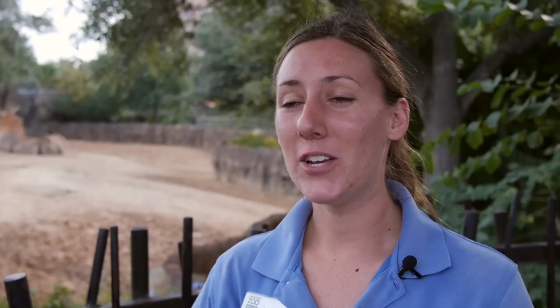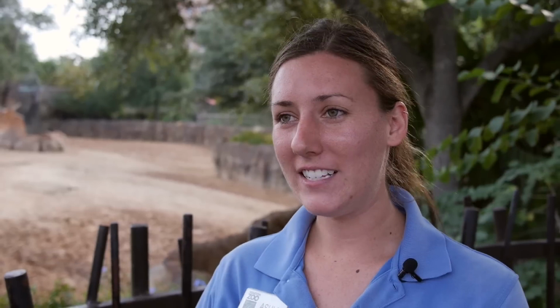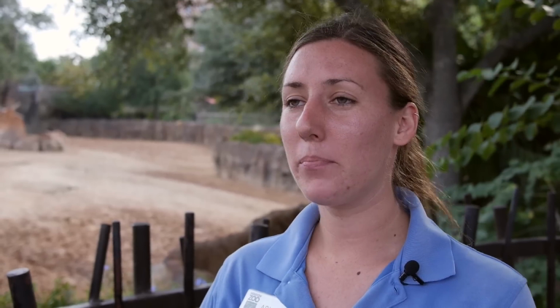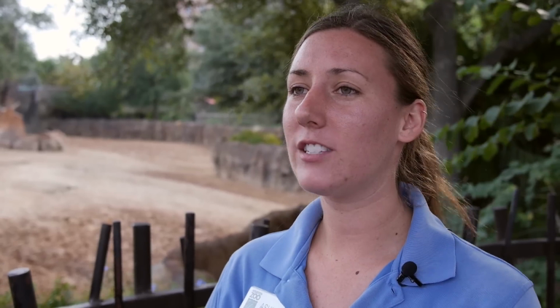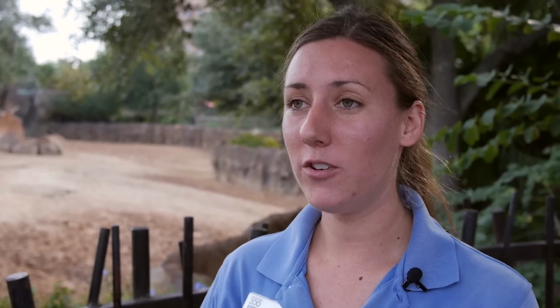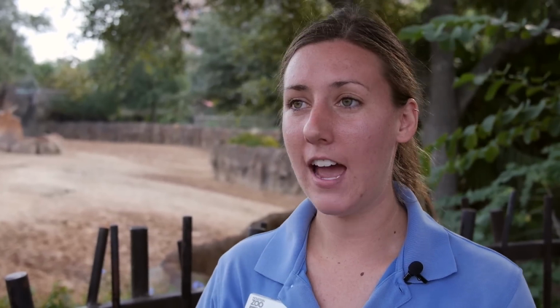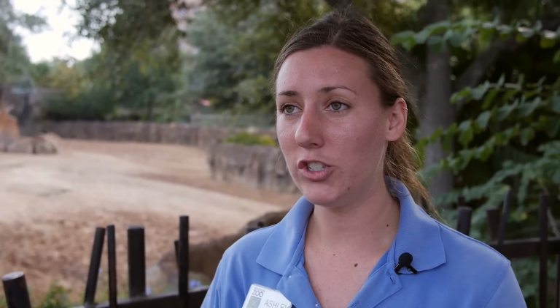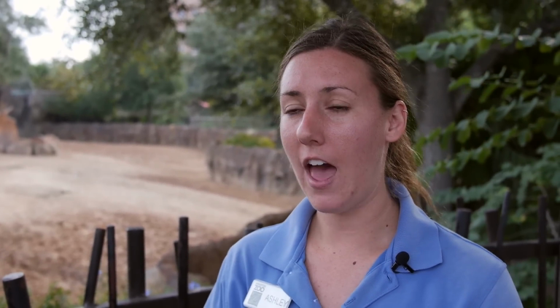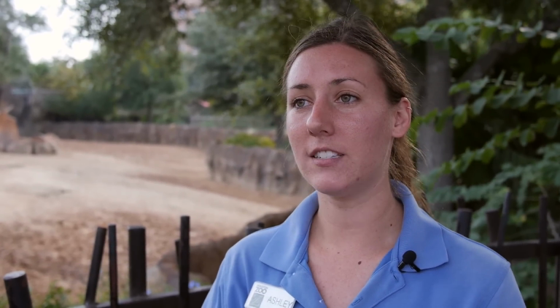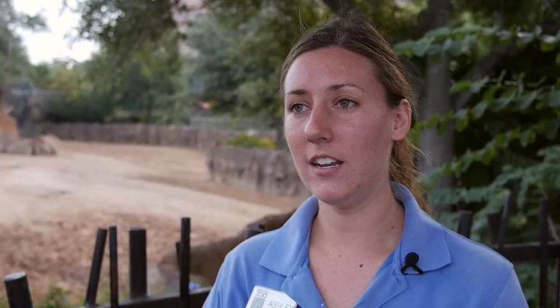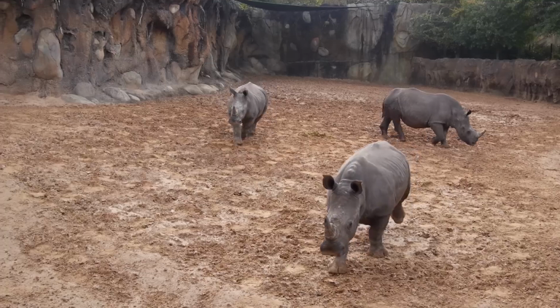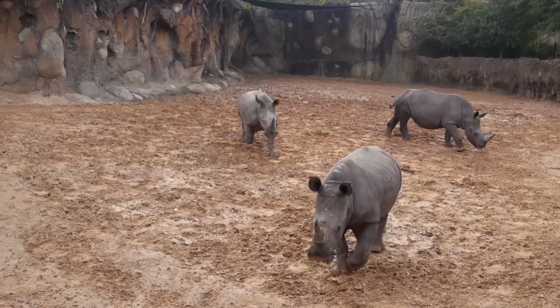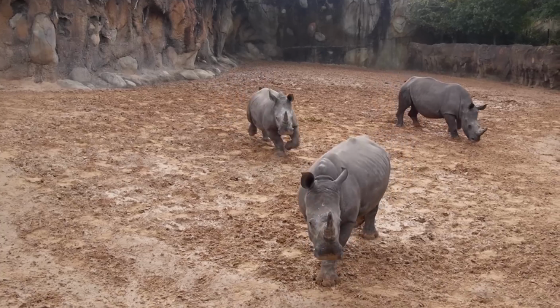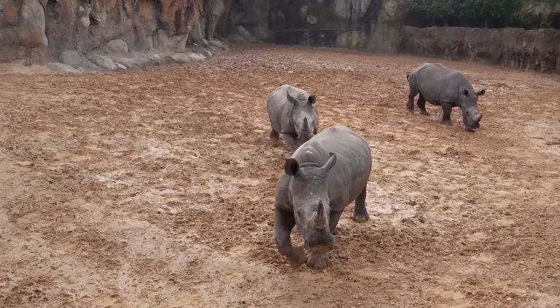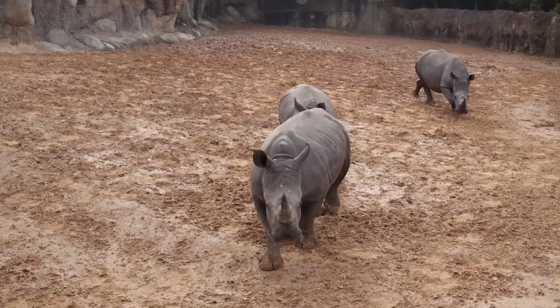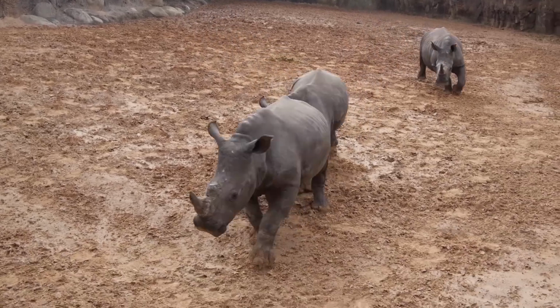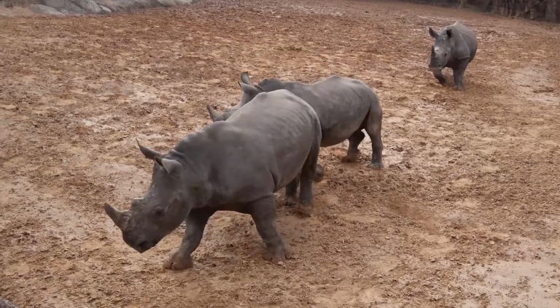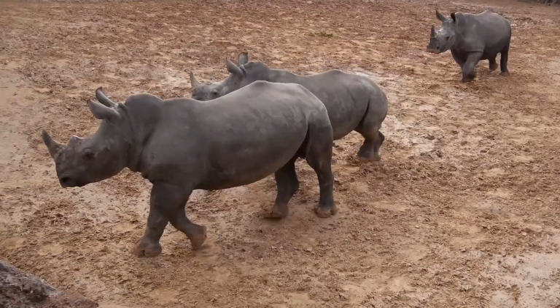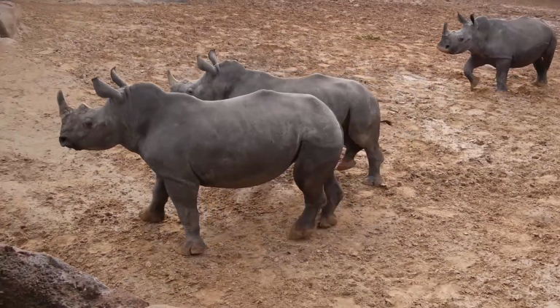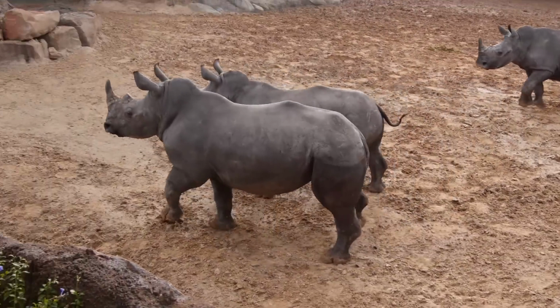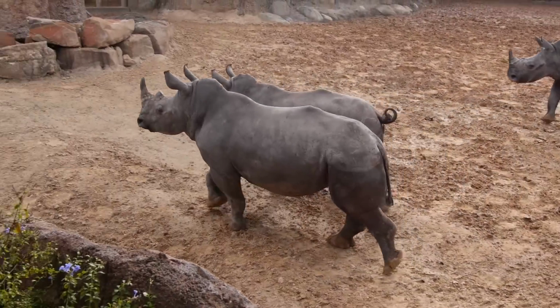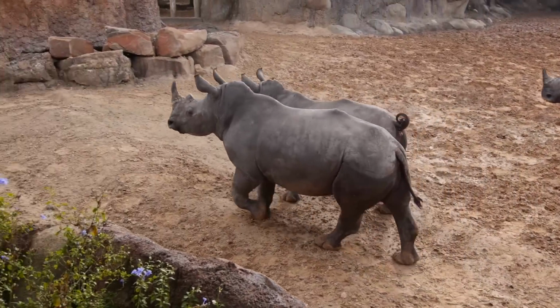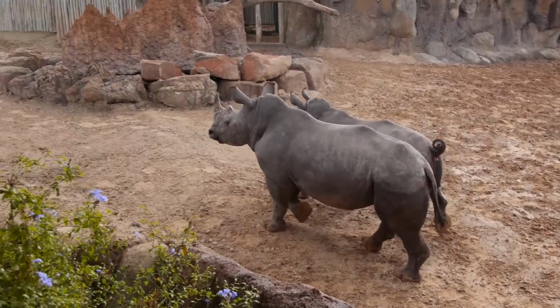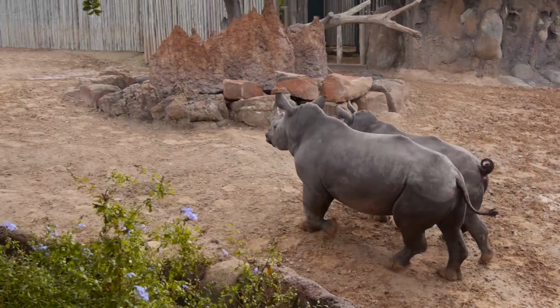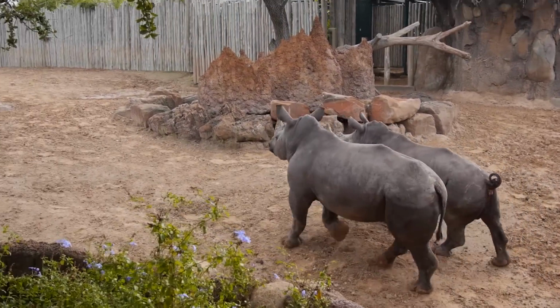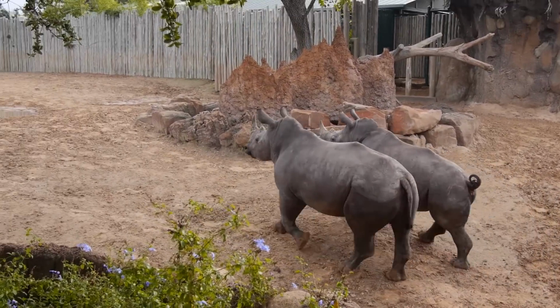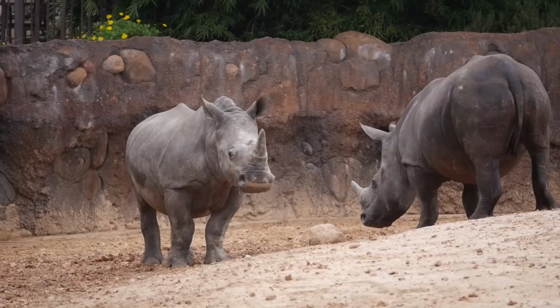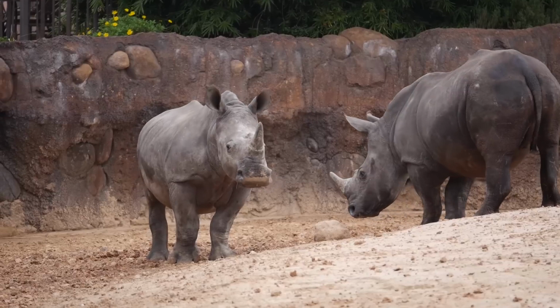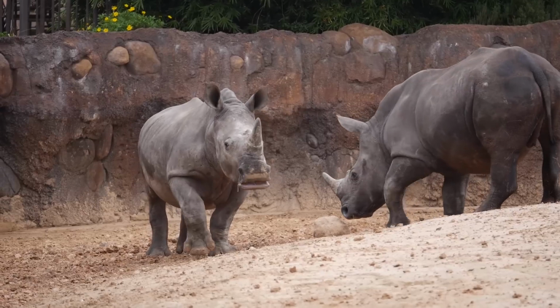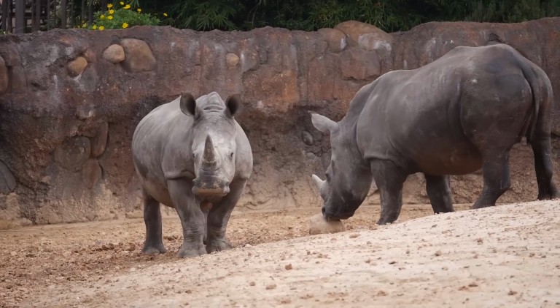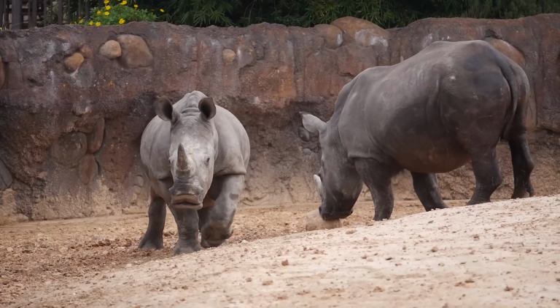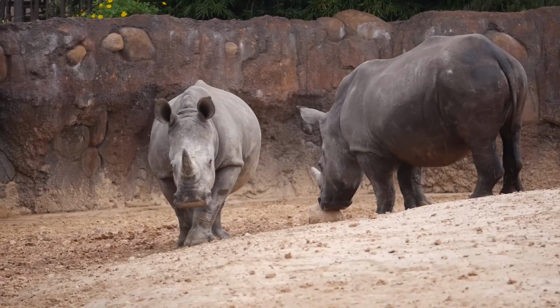In place of our previous rhinos, we got three juvenile males in. They're very young and playful, so we'll greatly enjoy watching them as they get to explore their new exhibit. We'll eventually introduce them to their exhibit mates, which are the greater kudu.